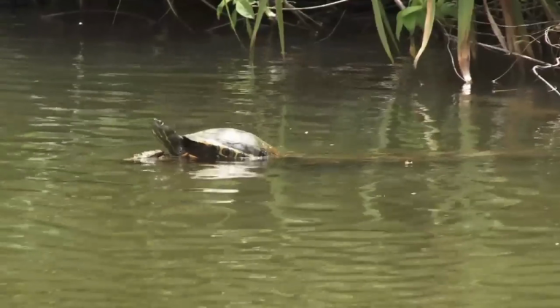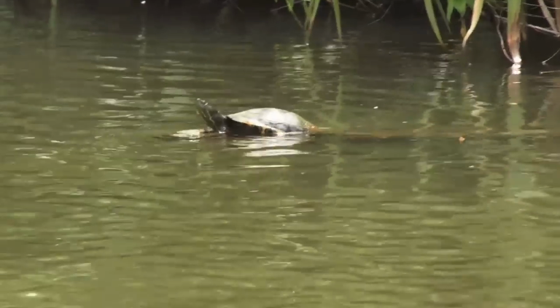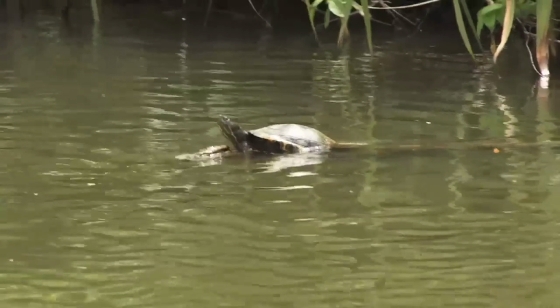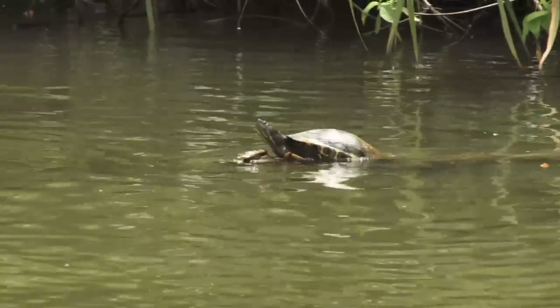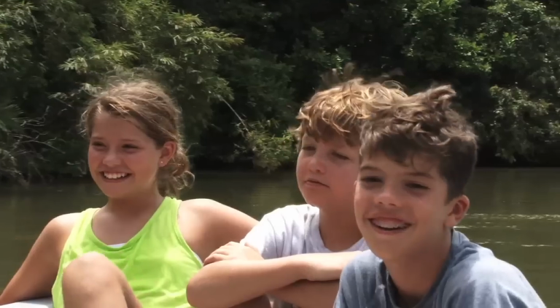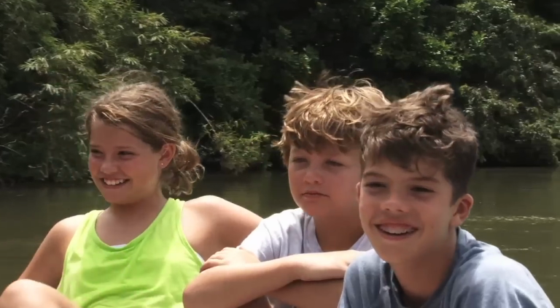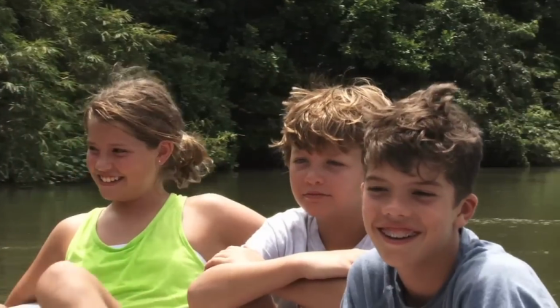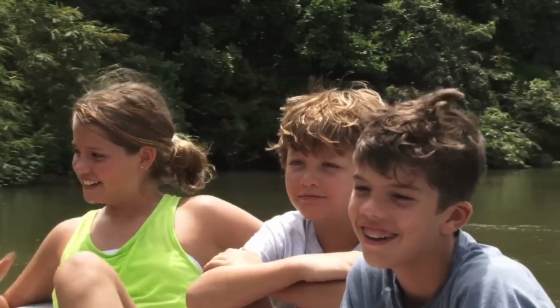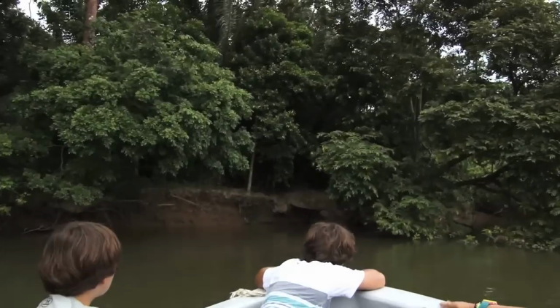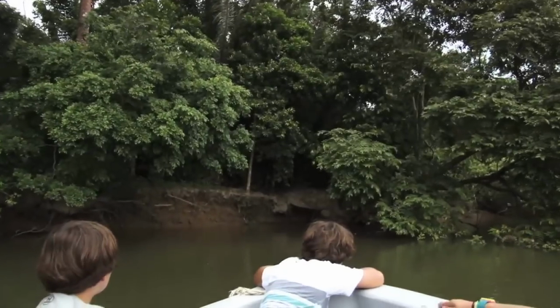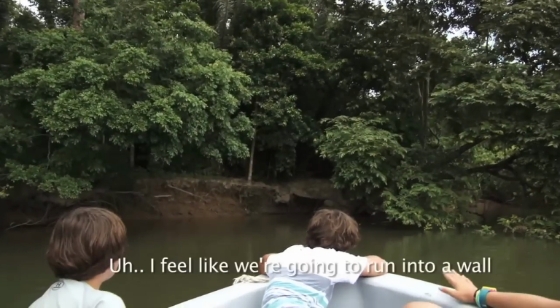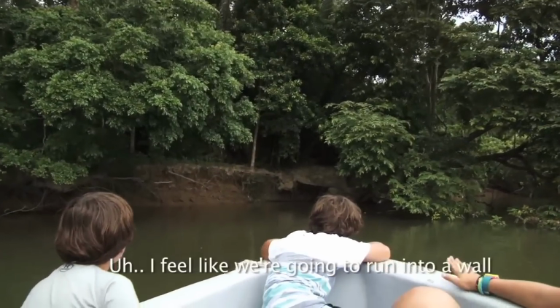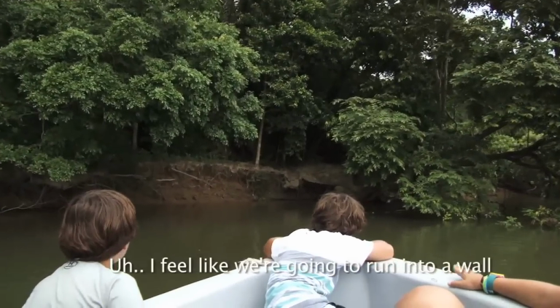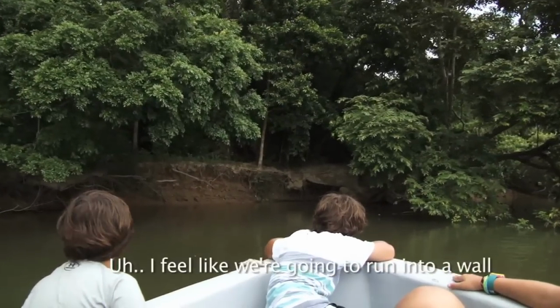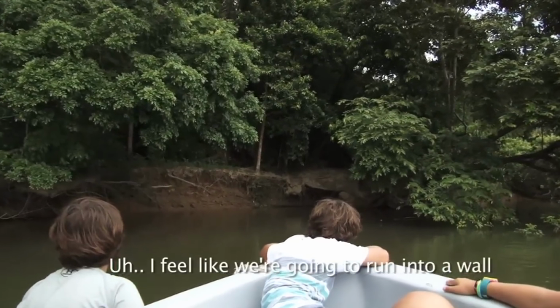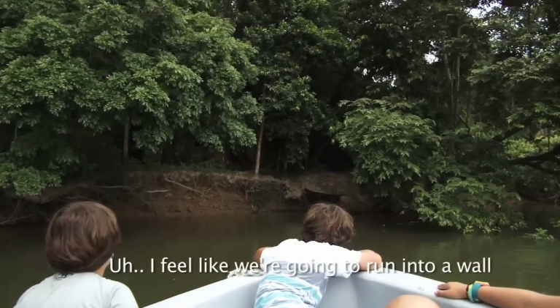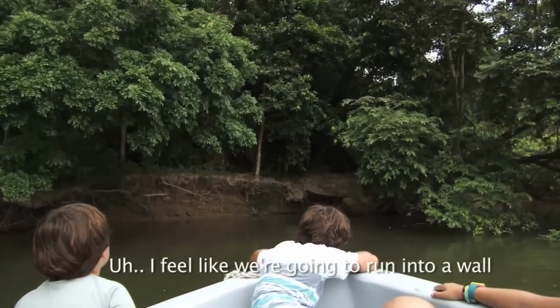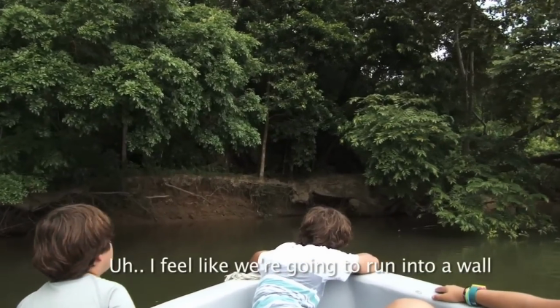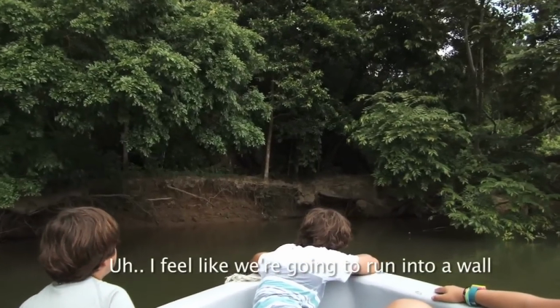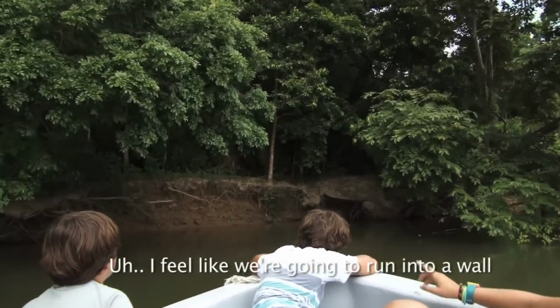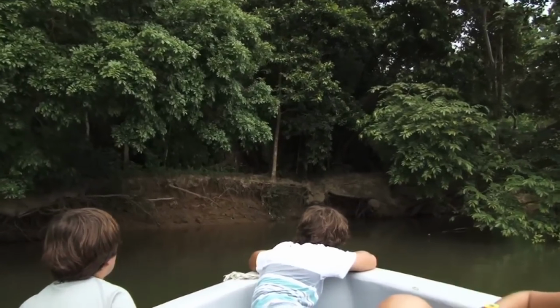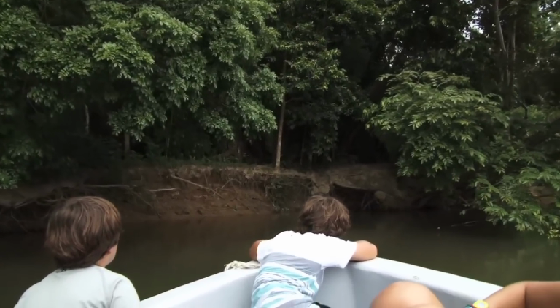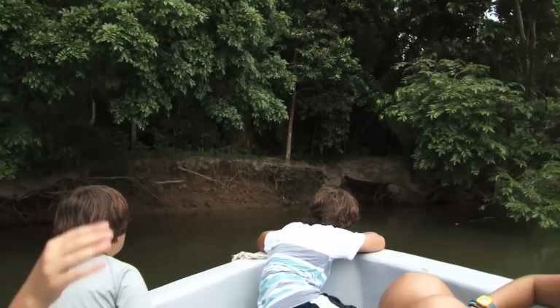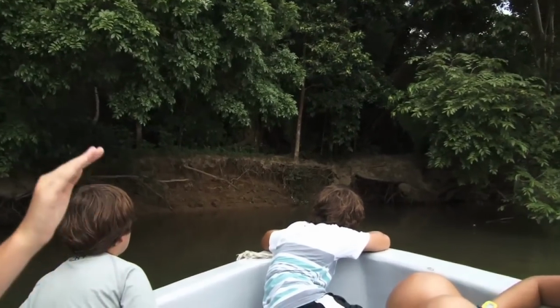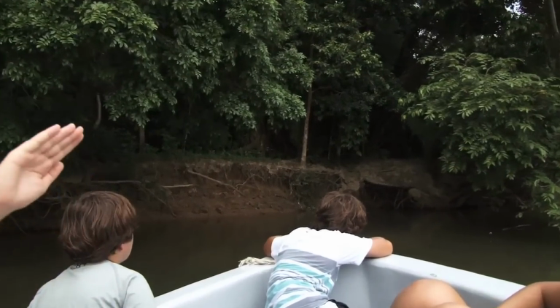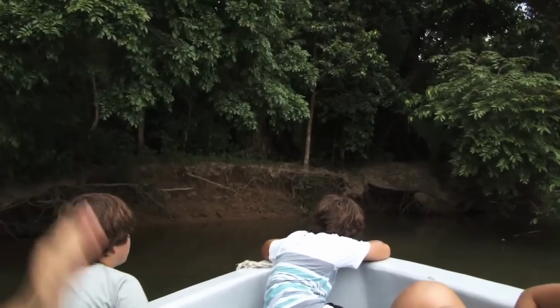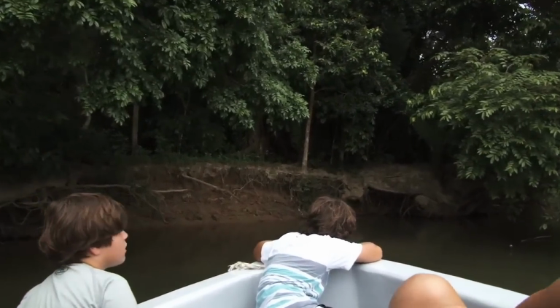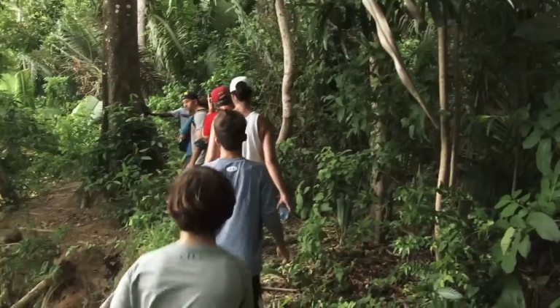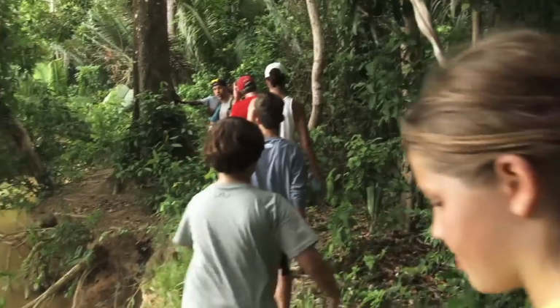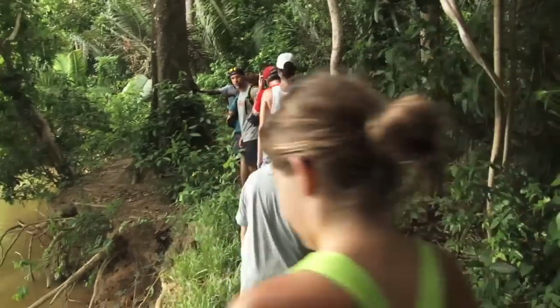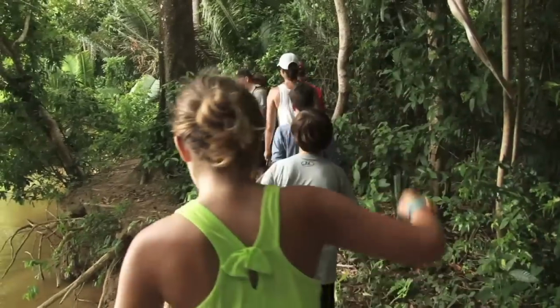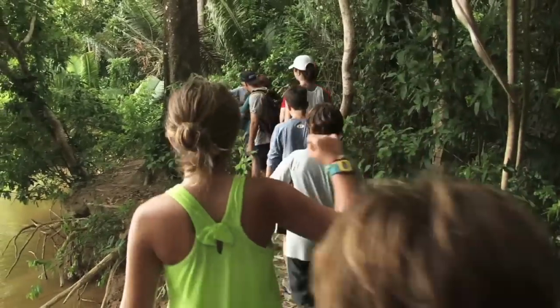After about 45 minutes on the boat, we pull up to a bank — I feel like we're going to run into a wall — to hike into the jungle to look for monkeys. But we don't have to hike very far.